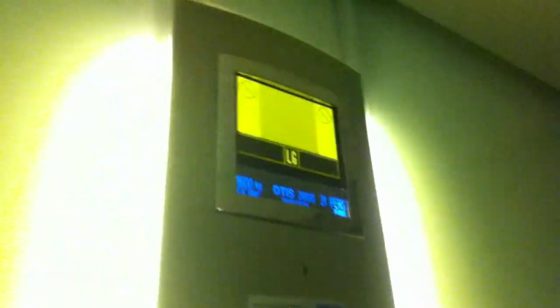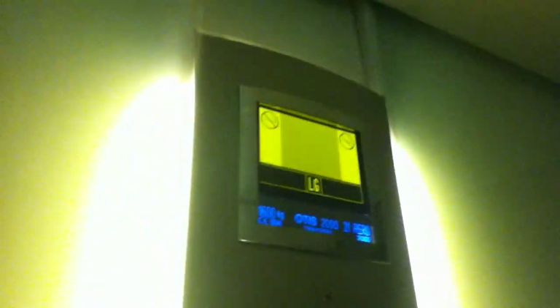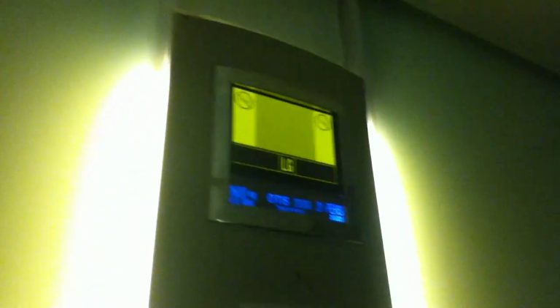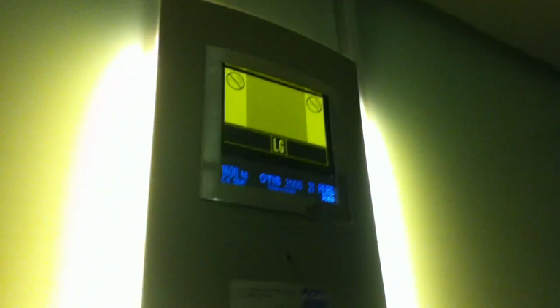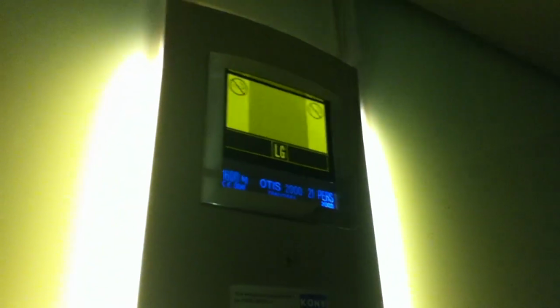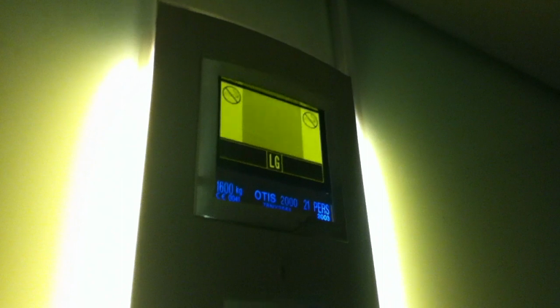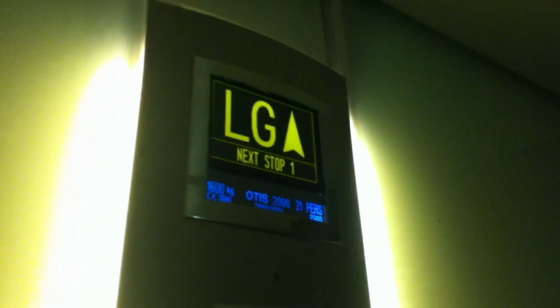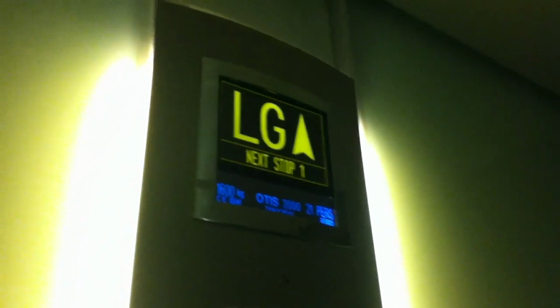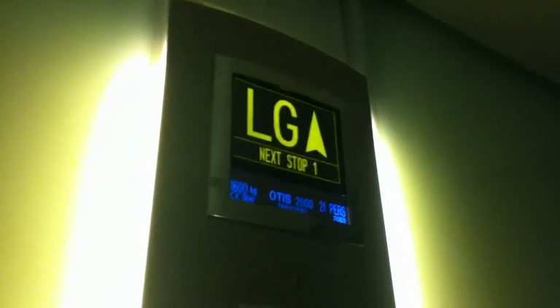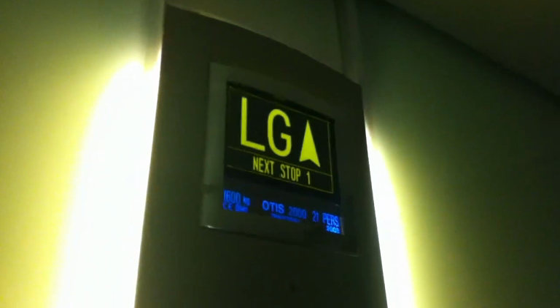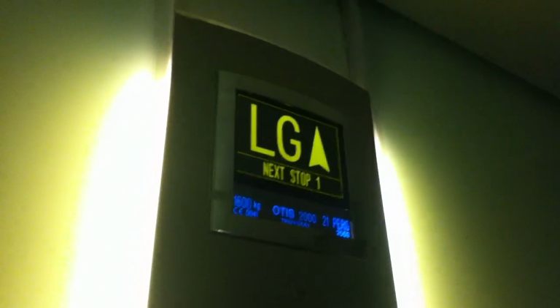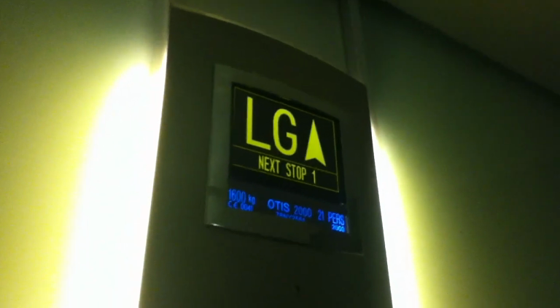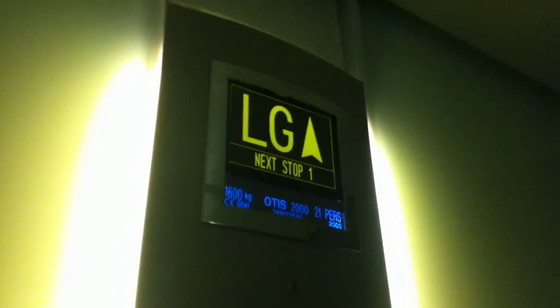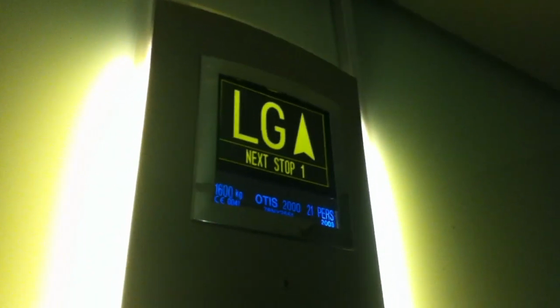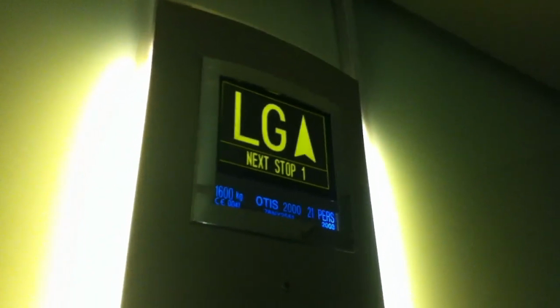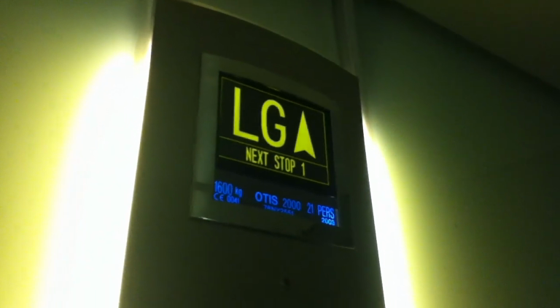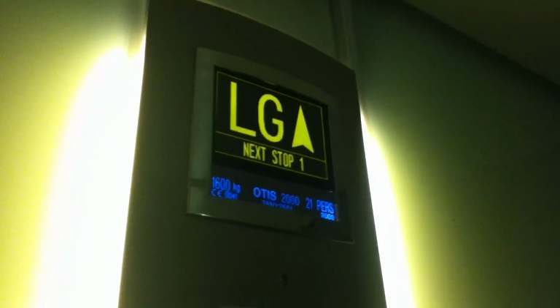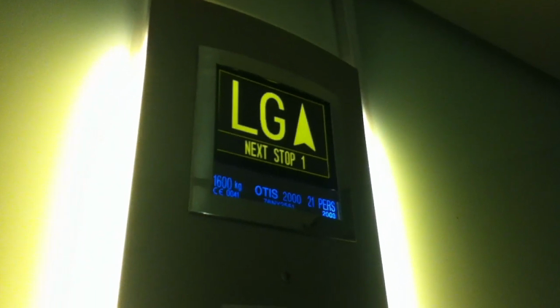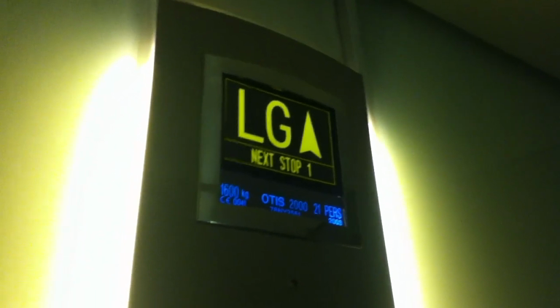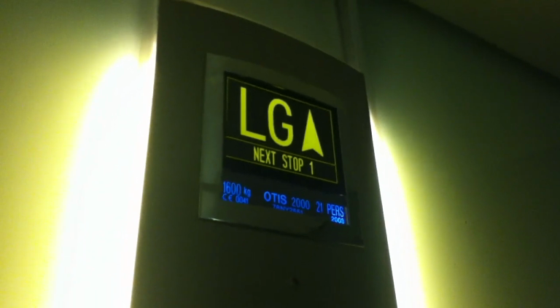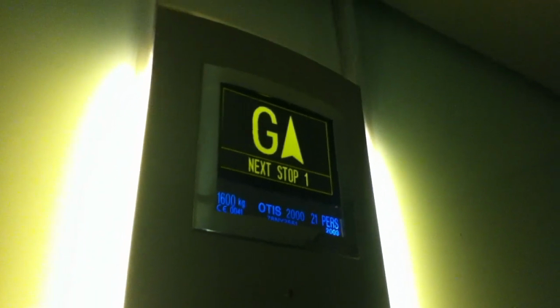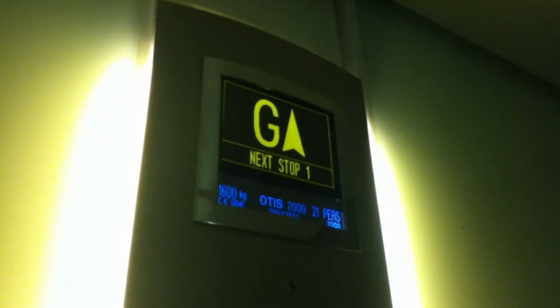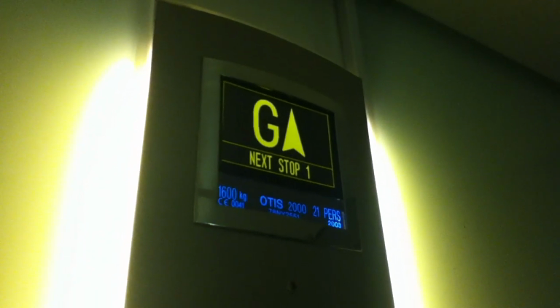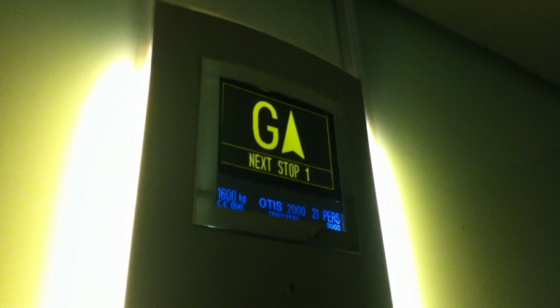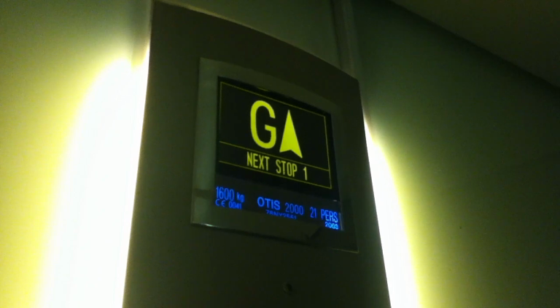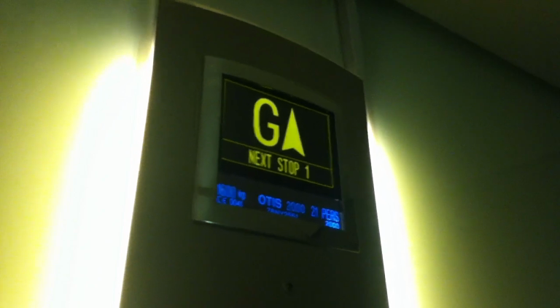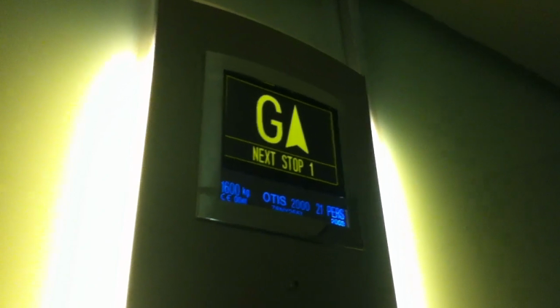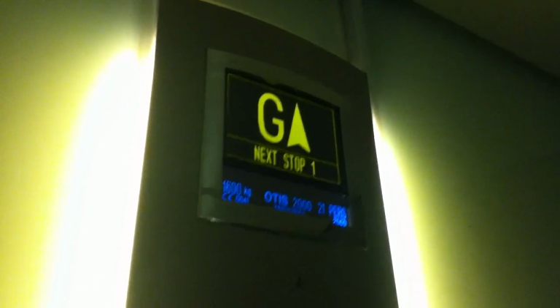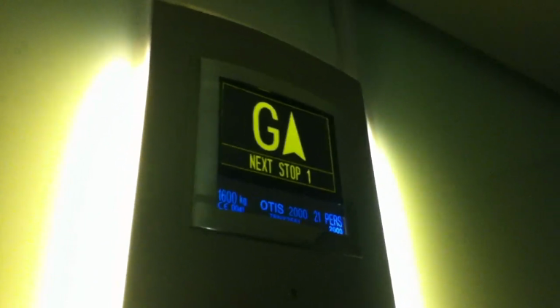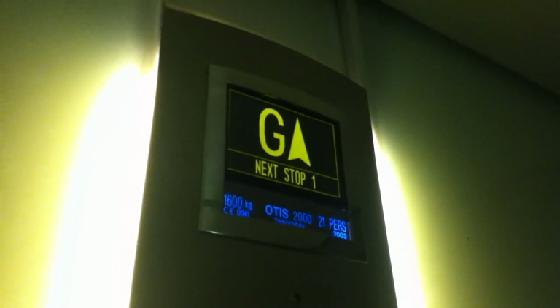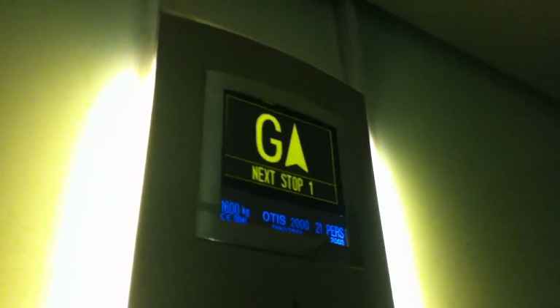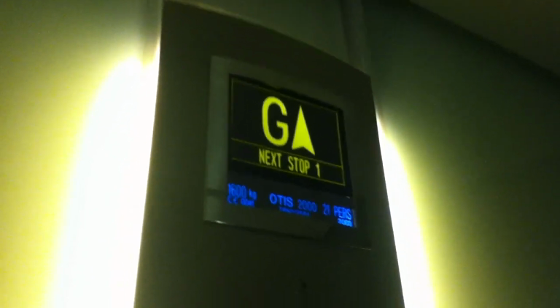What's your capacity? 1,600kg, 21 persons, installed in 2003. My YouTube user NIR Trainman just filmed this lift.